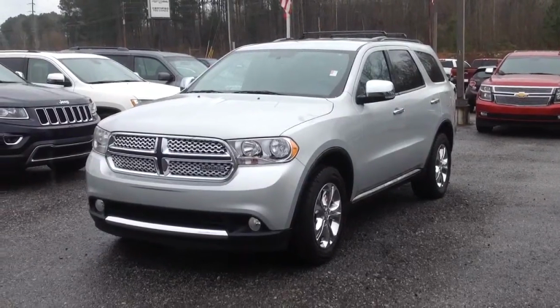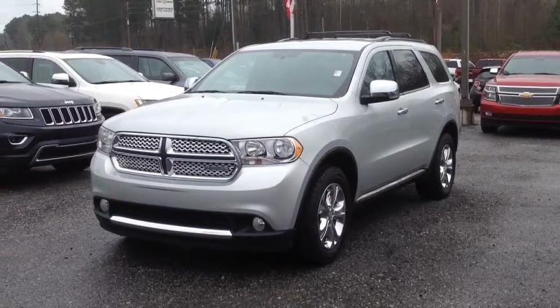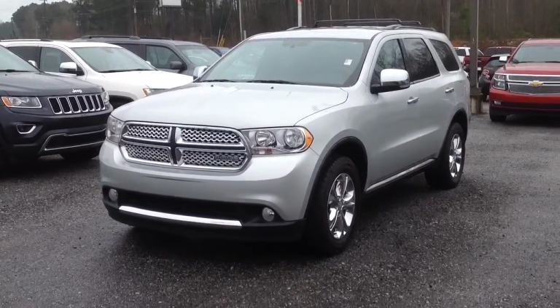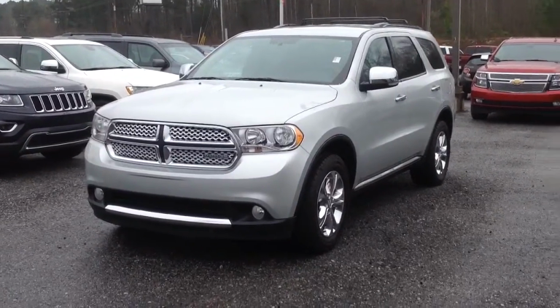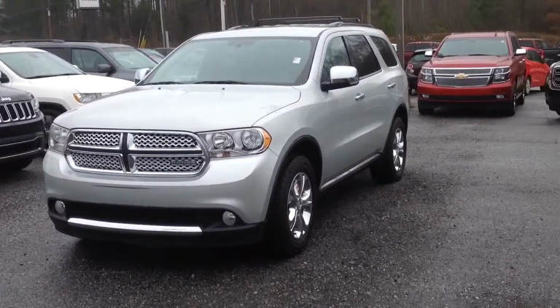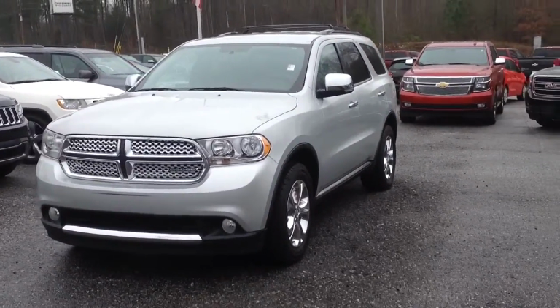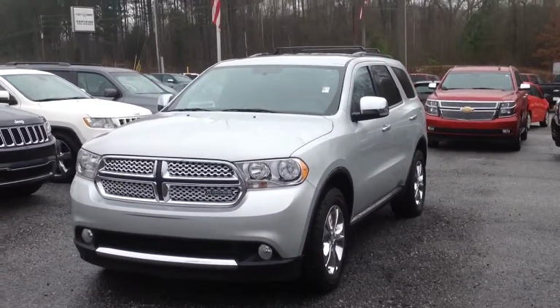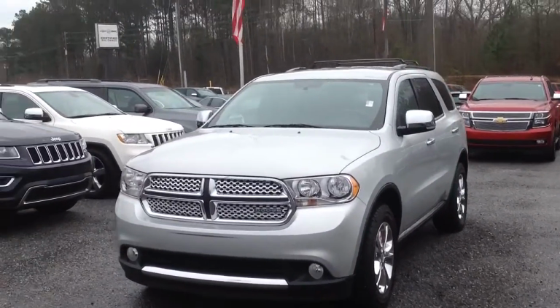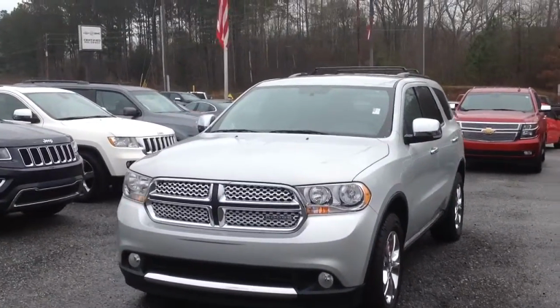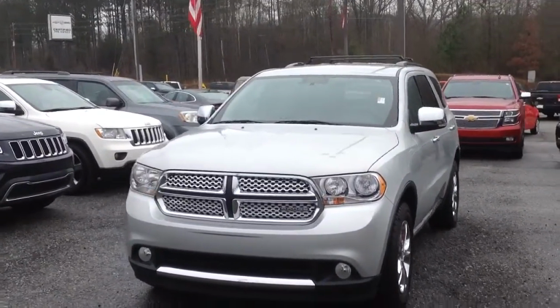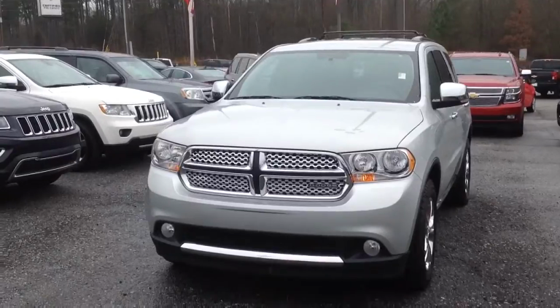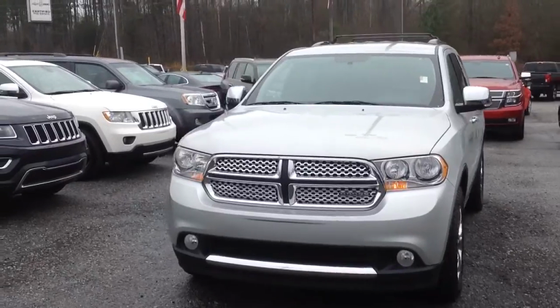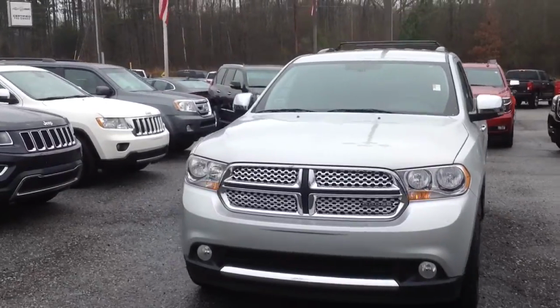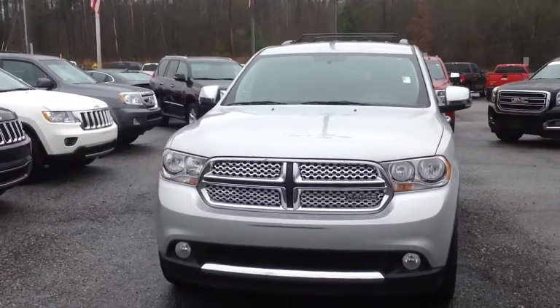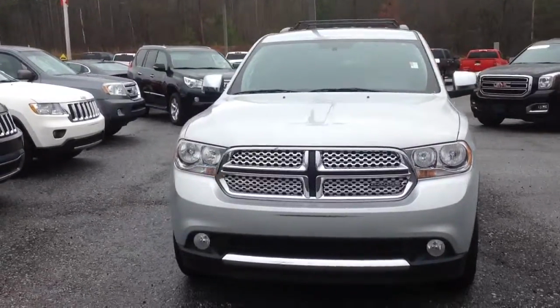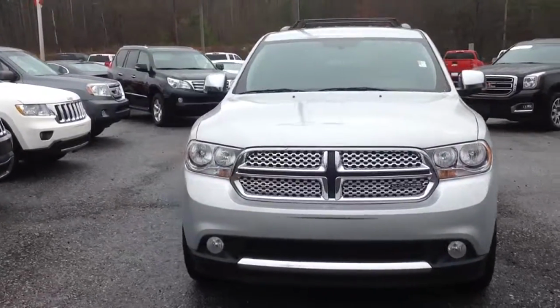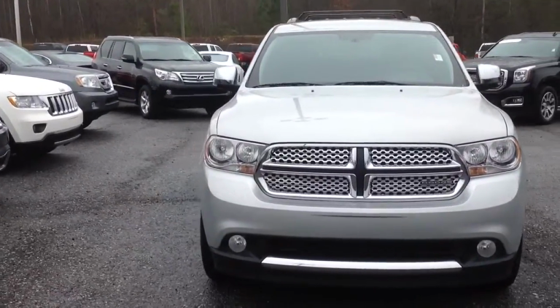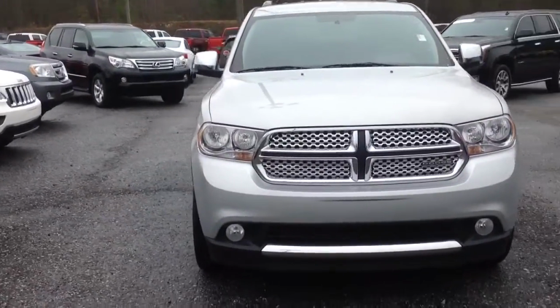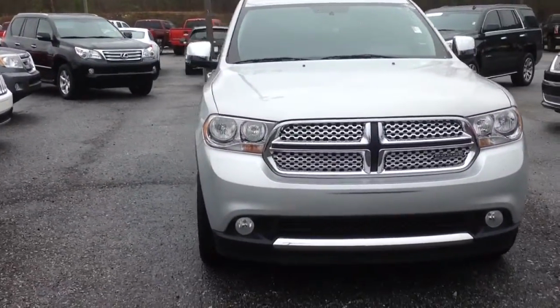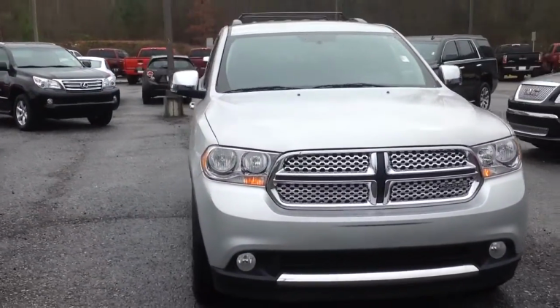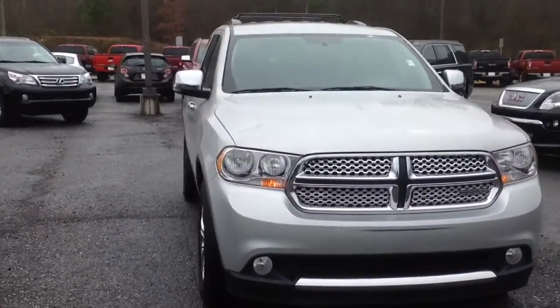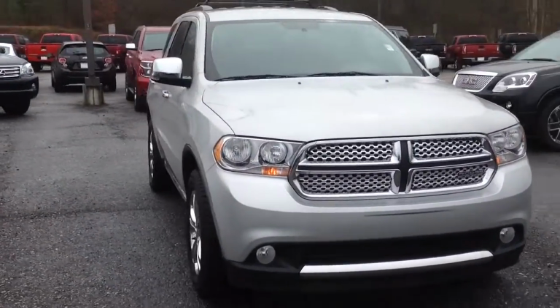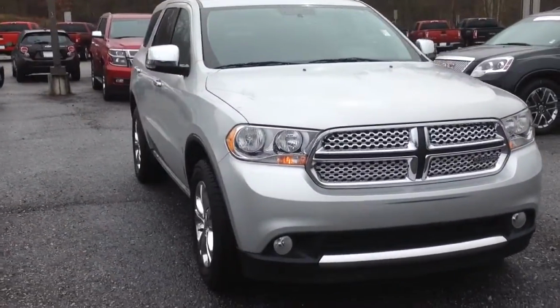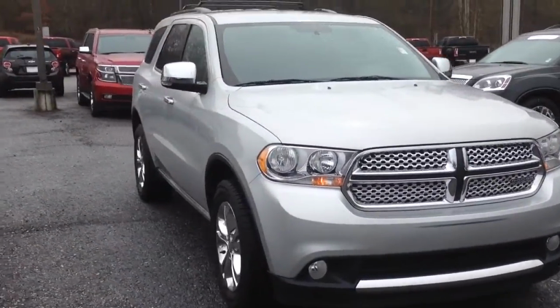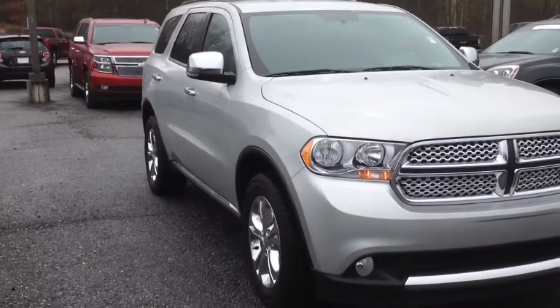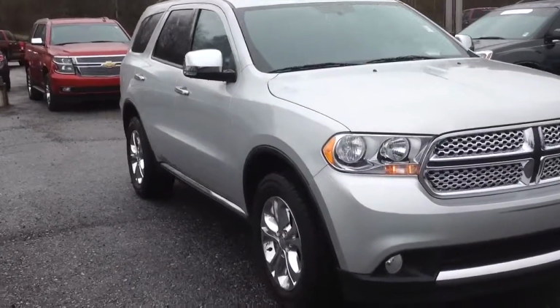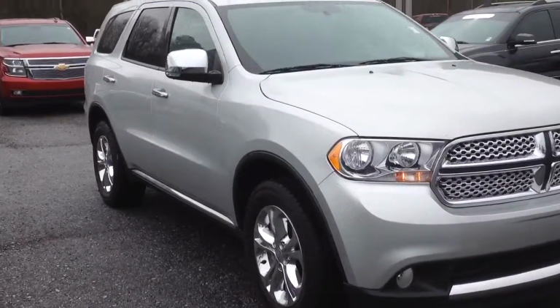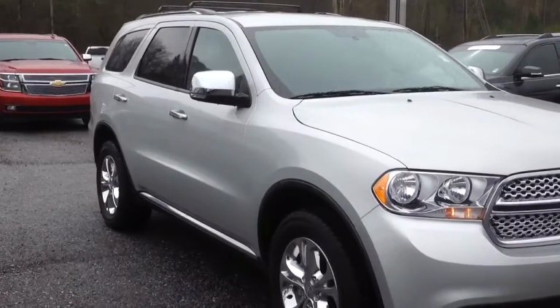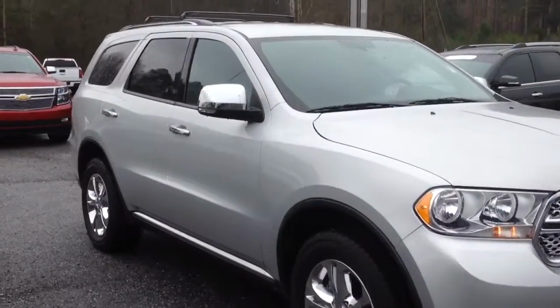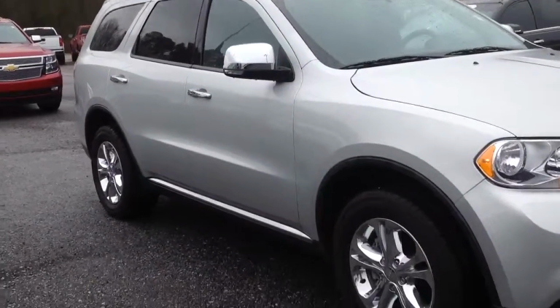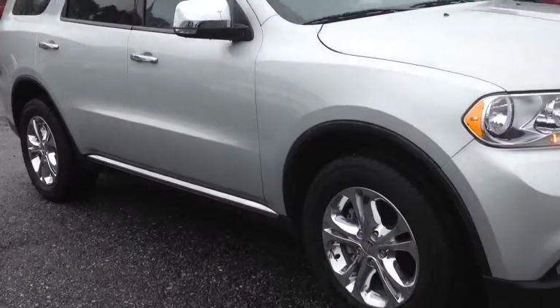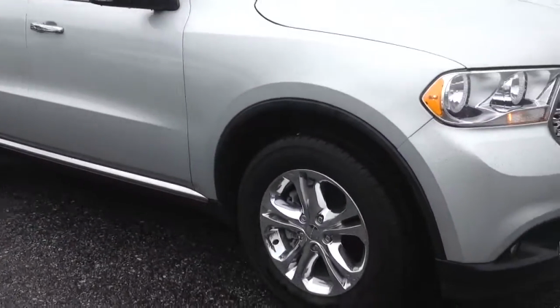Hey, this is Jimmy up here at Jimmy Britt Chevrolet. This is our 2012 Dodge Durango. It's got the remote start, silver with chrome wheels.